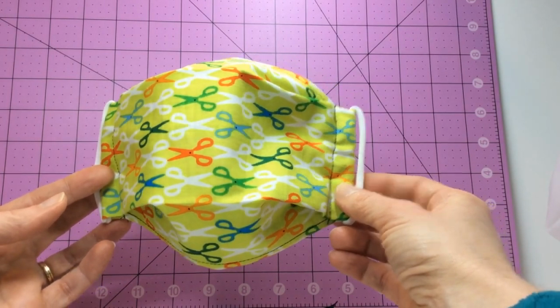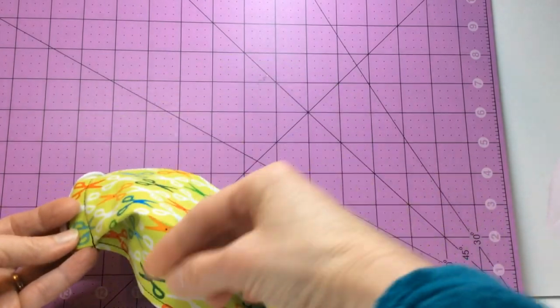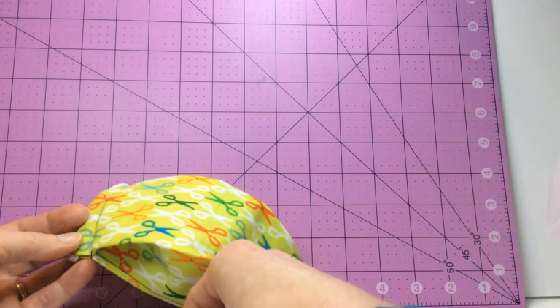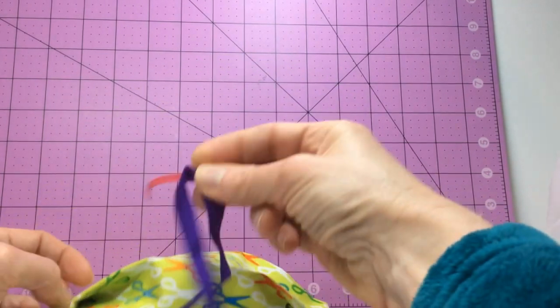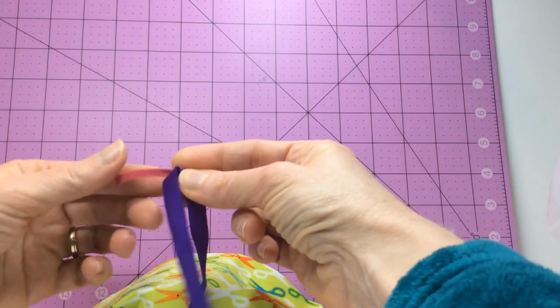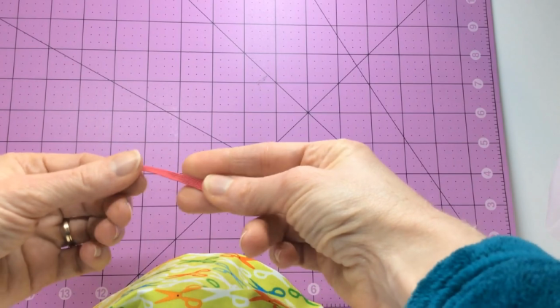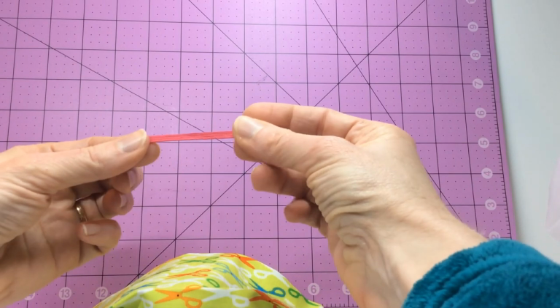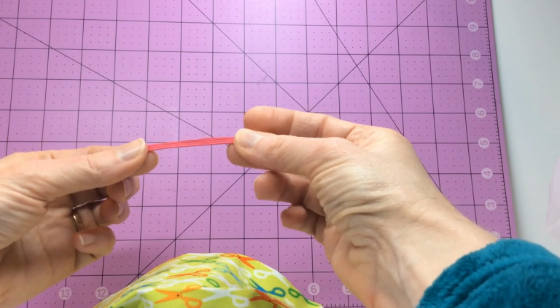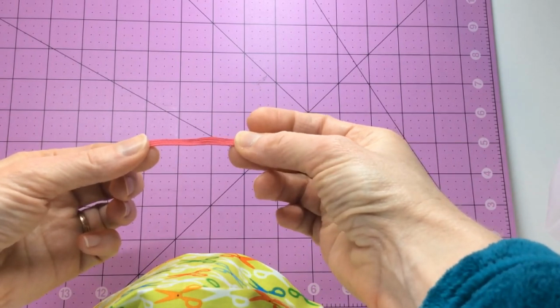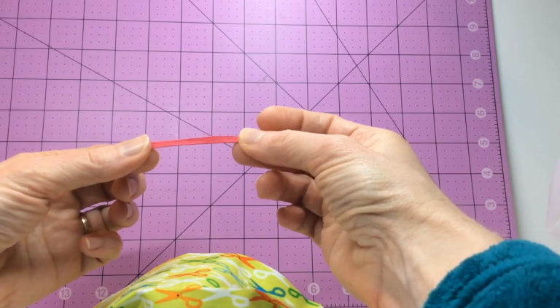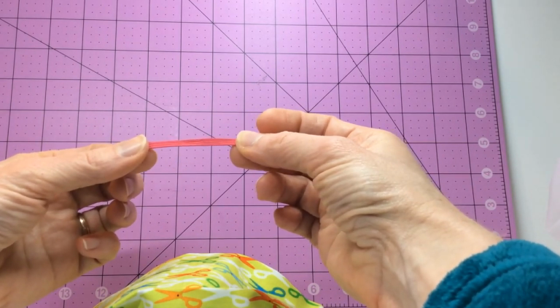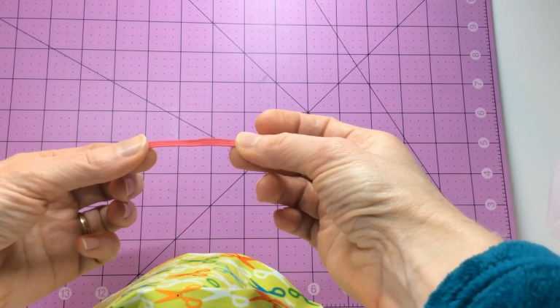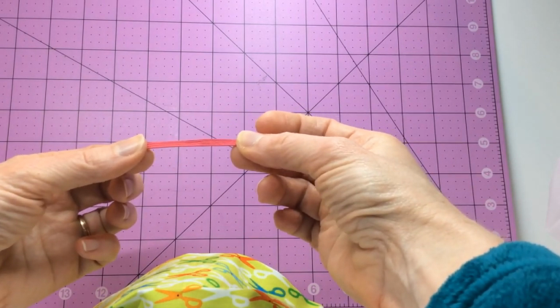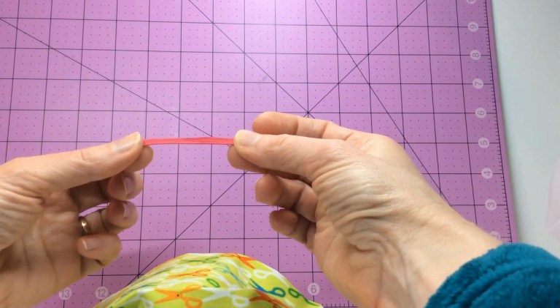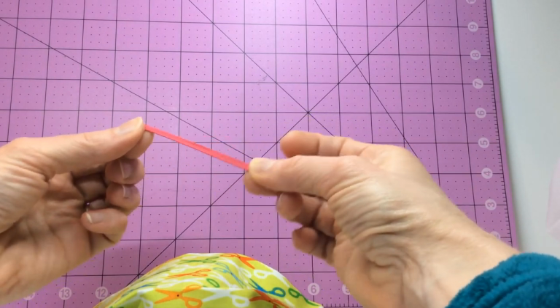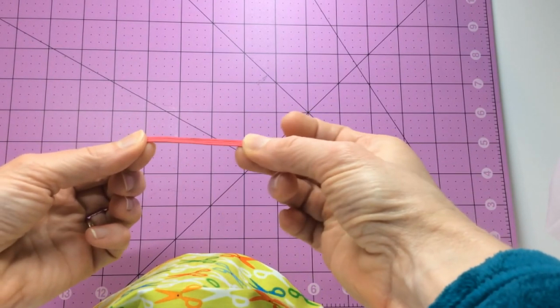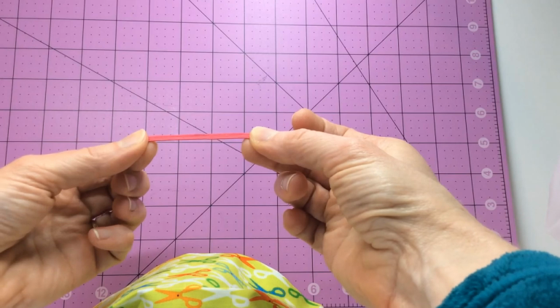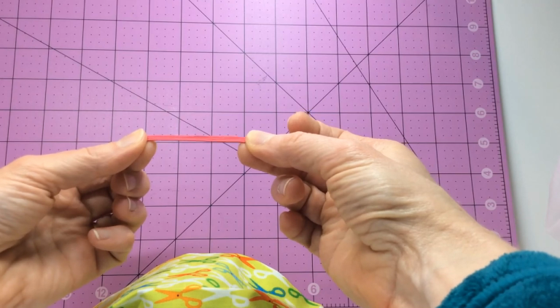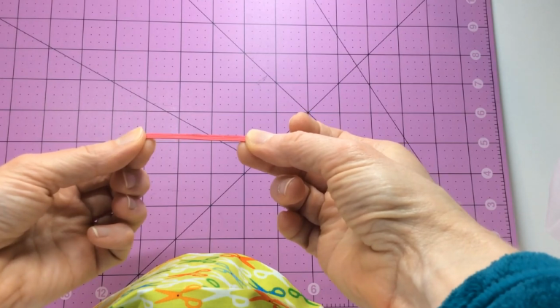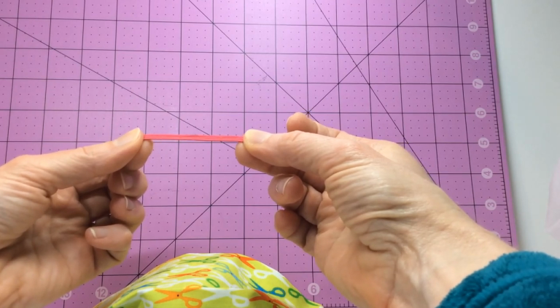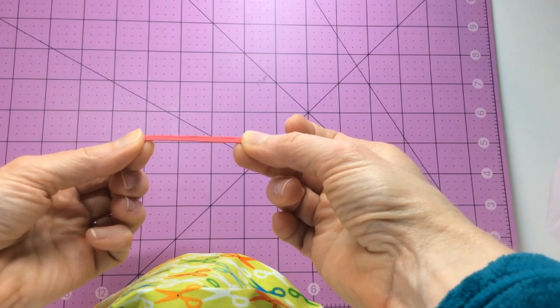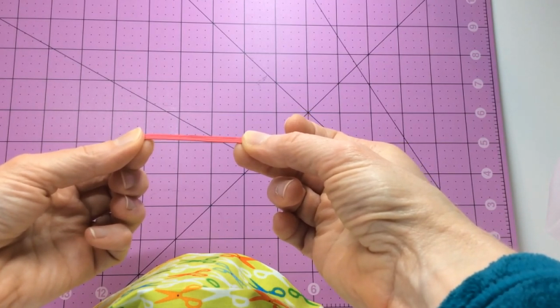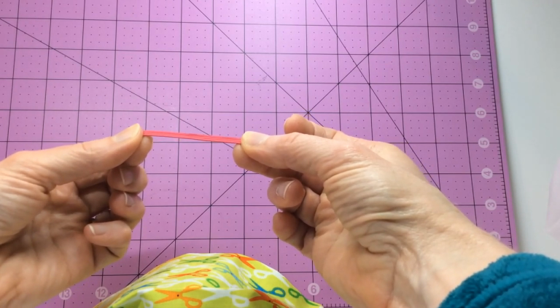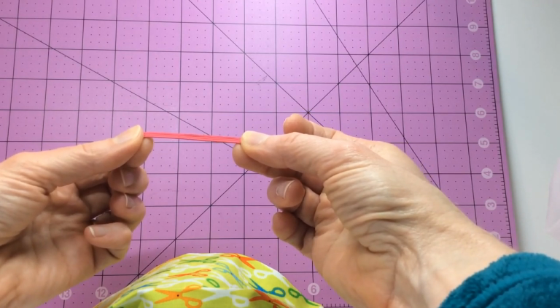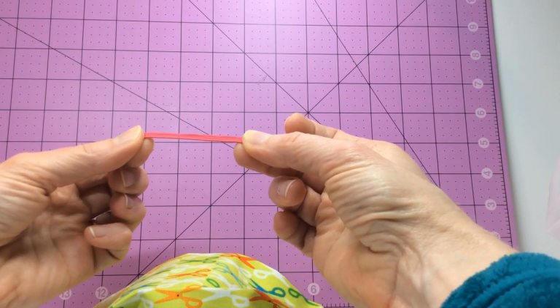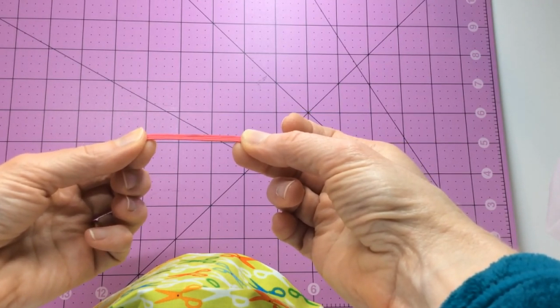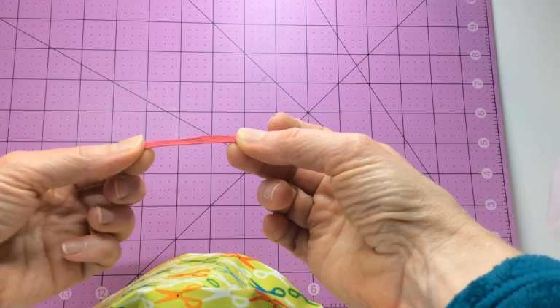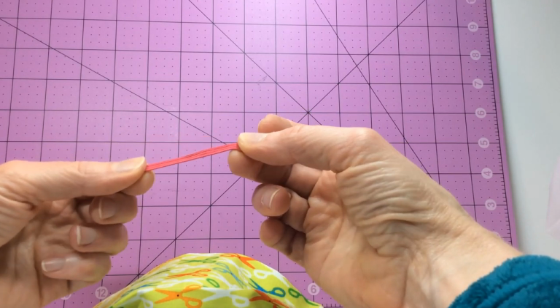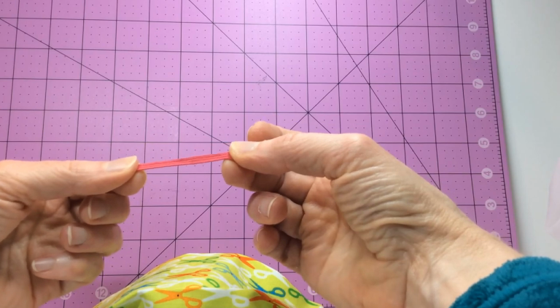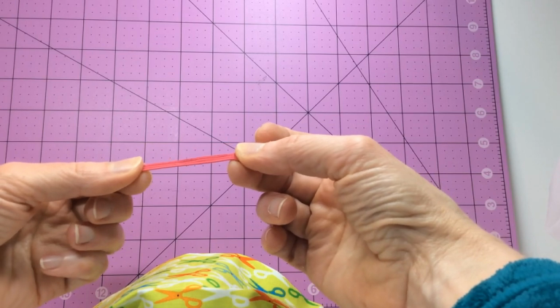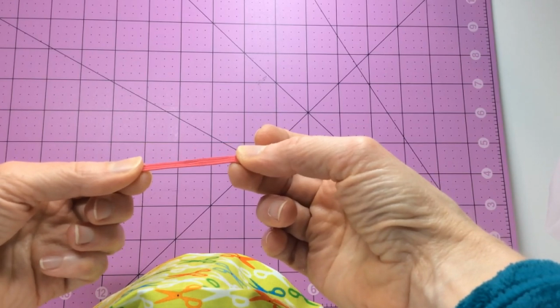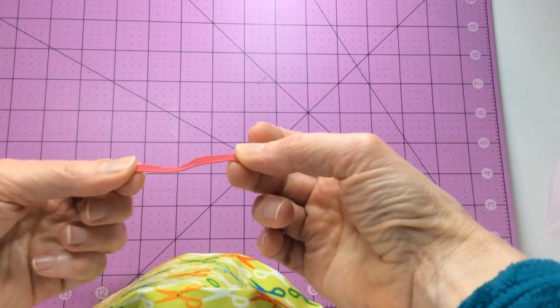However, thin elastic, like this quarter inch elastic, has become very difficult to find. When I ran out of elastic, I thought, well what do I do now? Well, if you have access to any spandex bathing suit or legging type fabric, I have a solution for you.